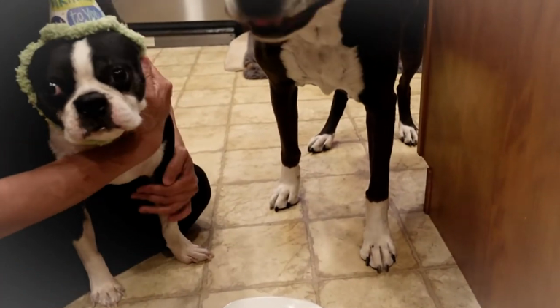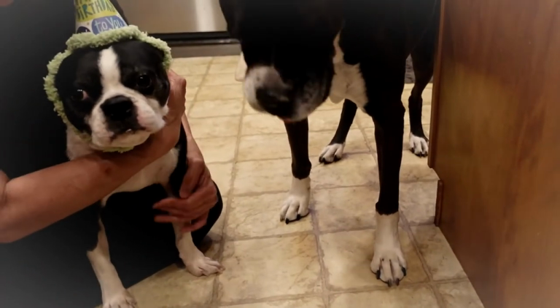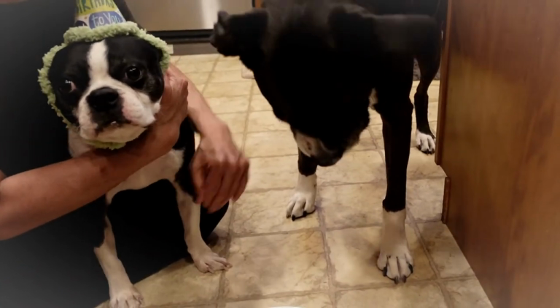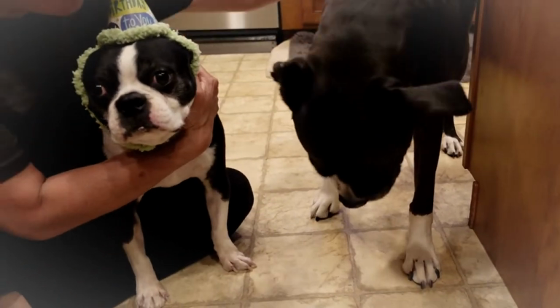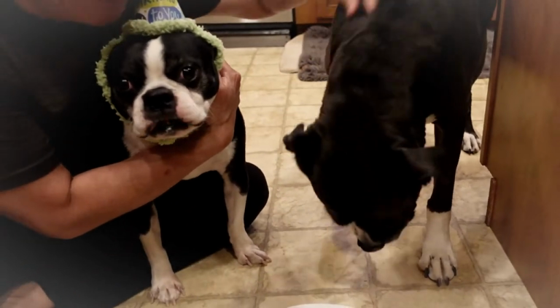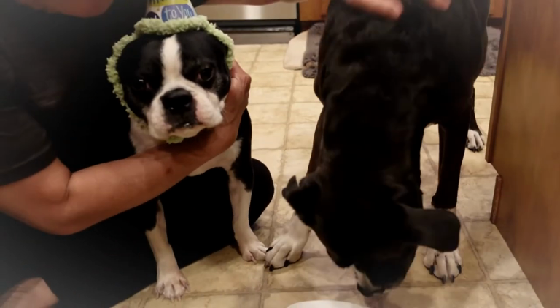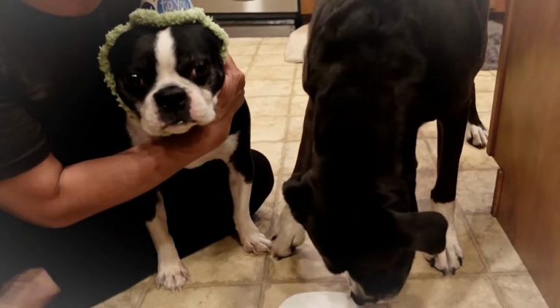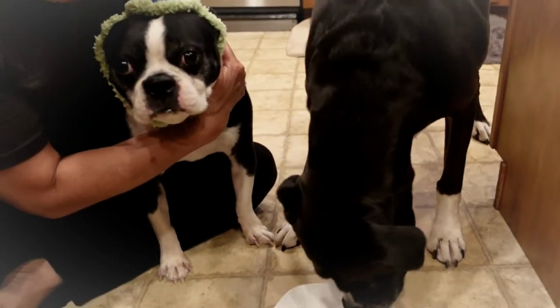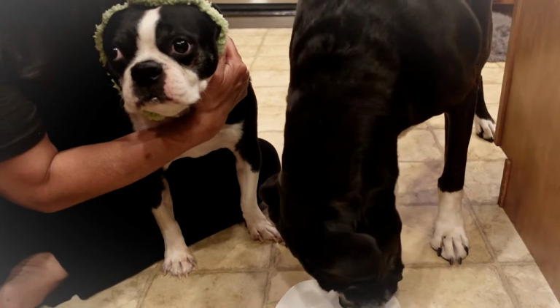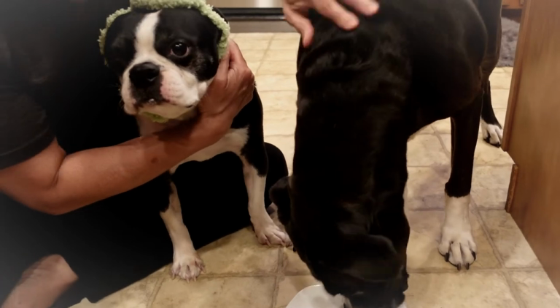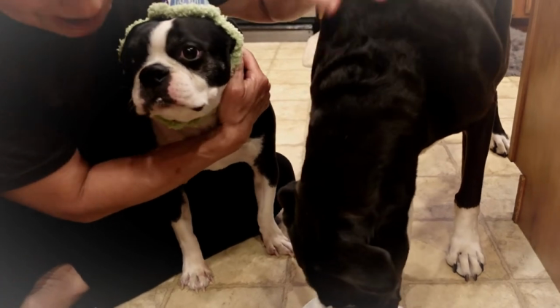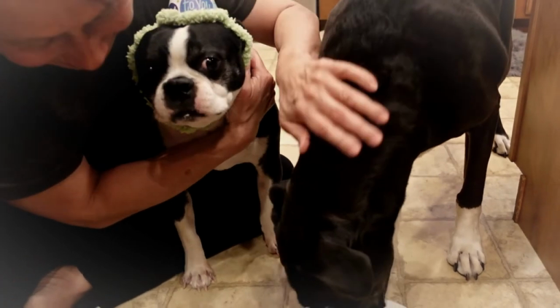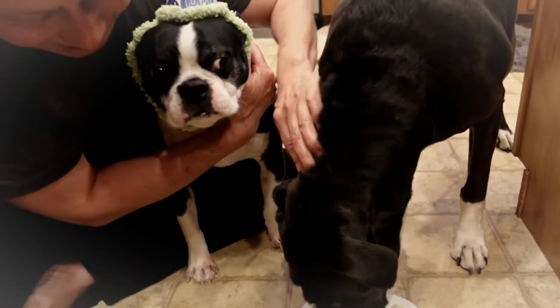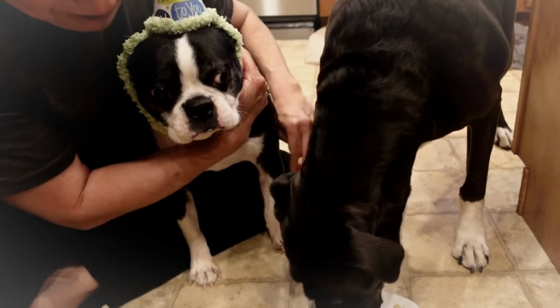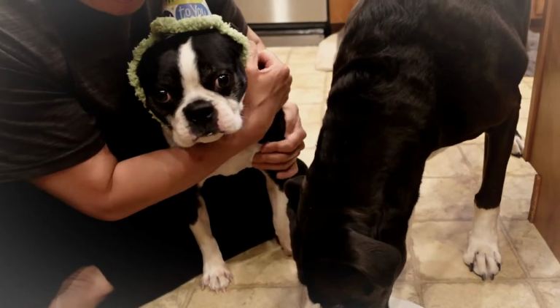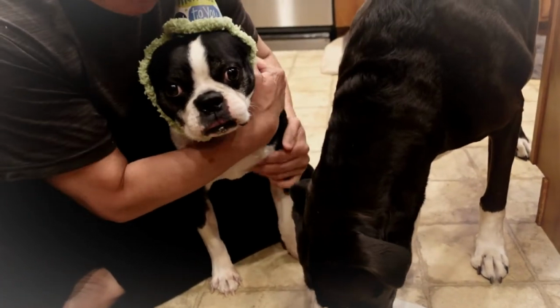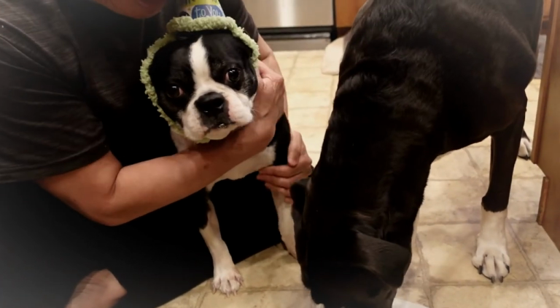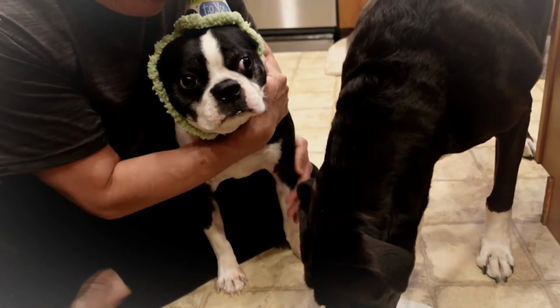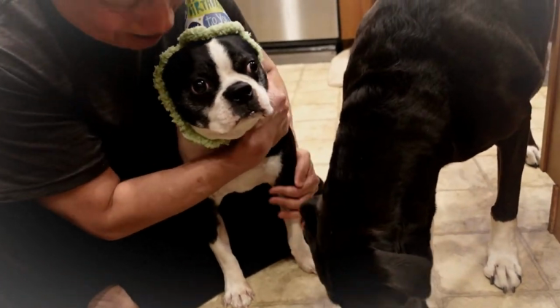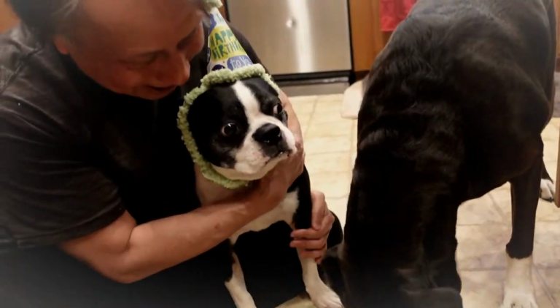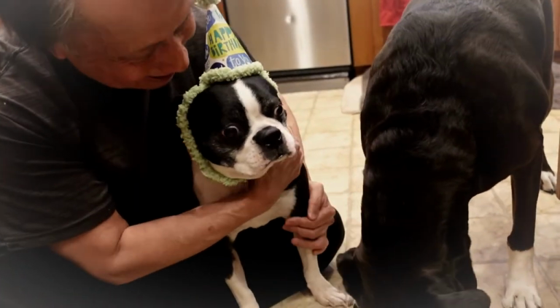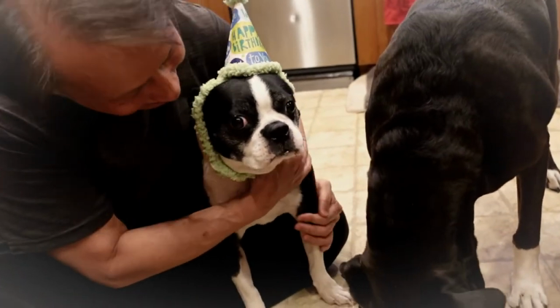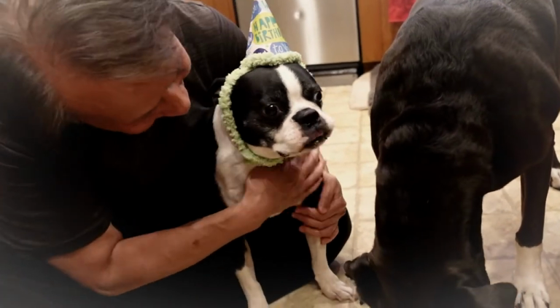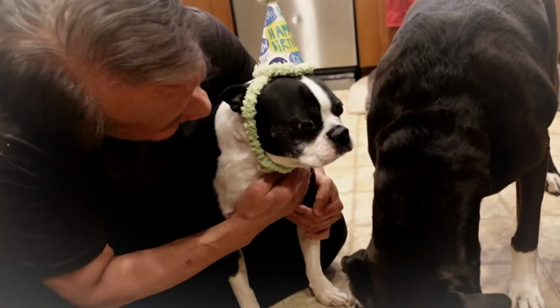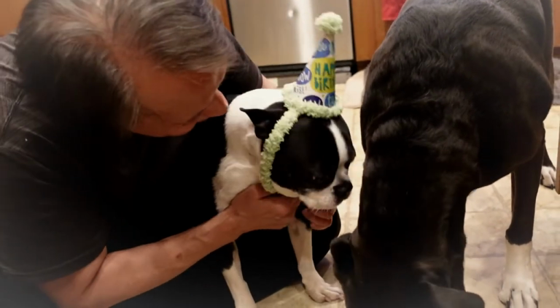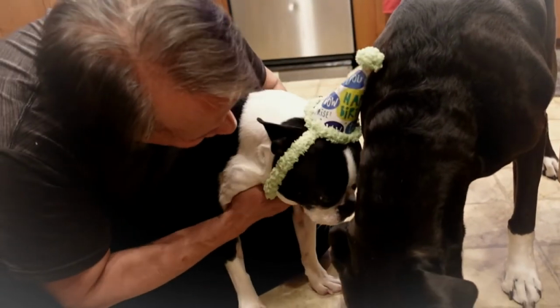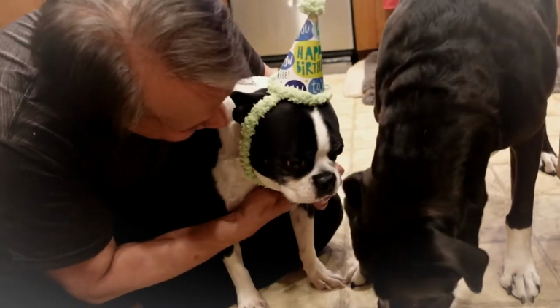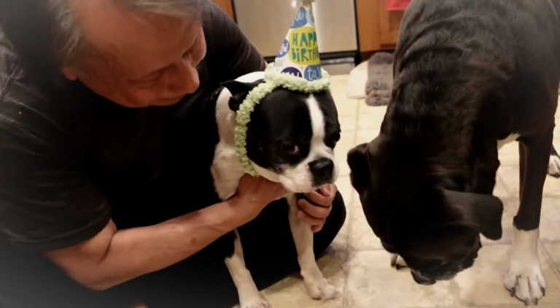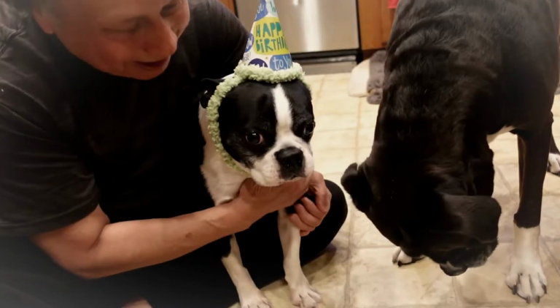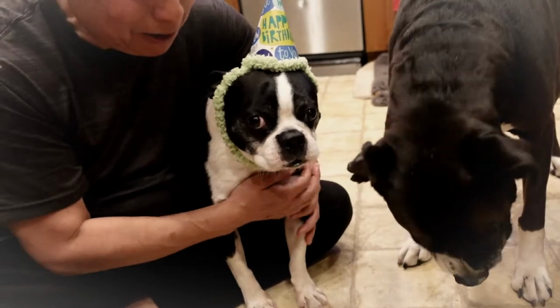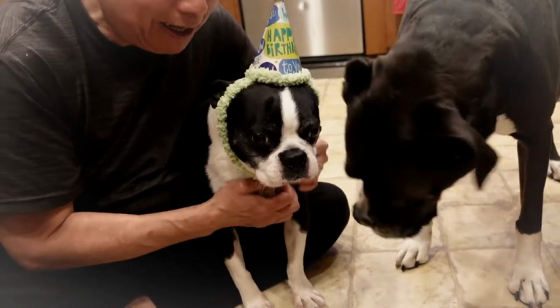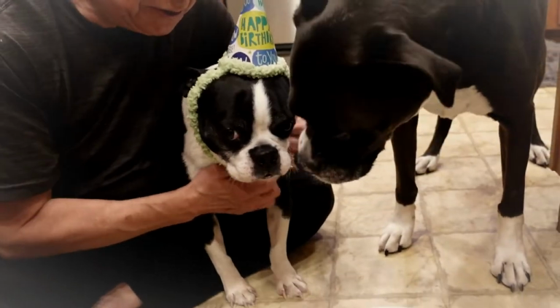Happy birthday to you too. You like the cake, huh, V? Licking up the crumbs, huh? Eddie, we've got more cake for you — yeah, we've got a whole cake for you.